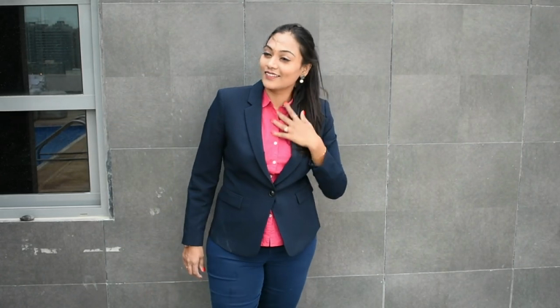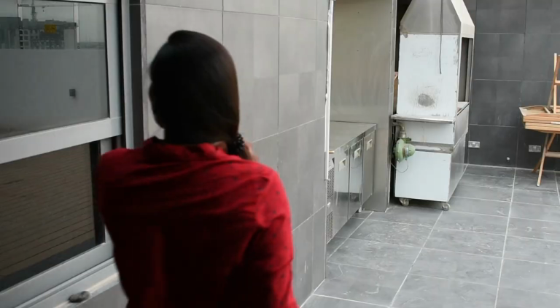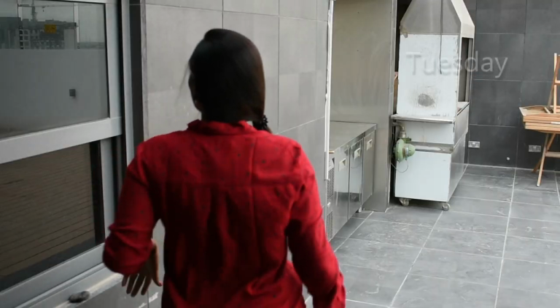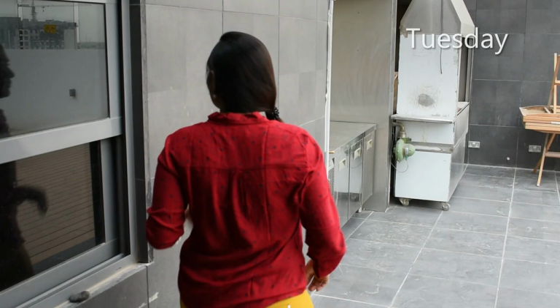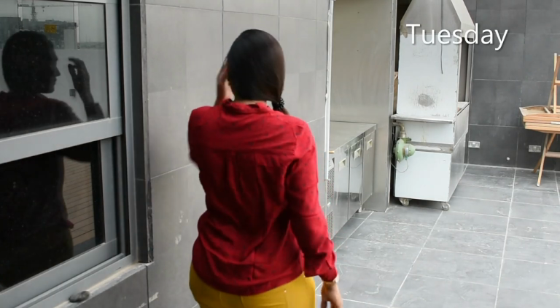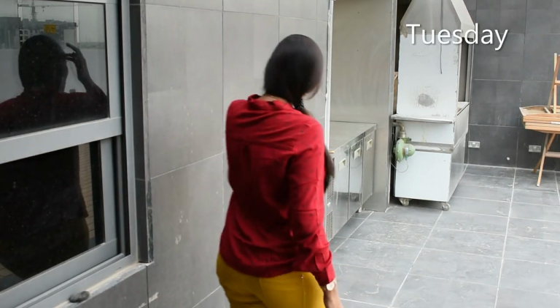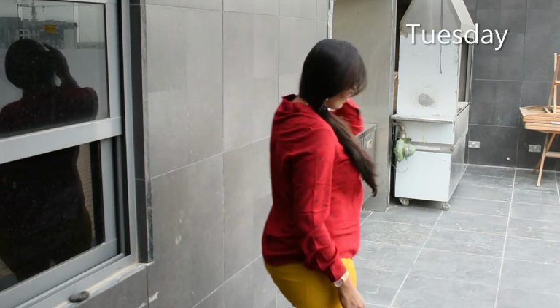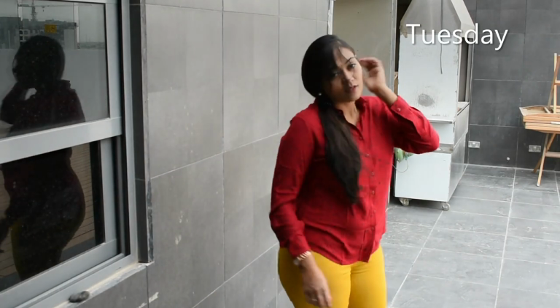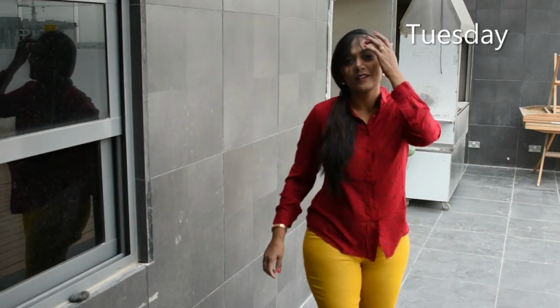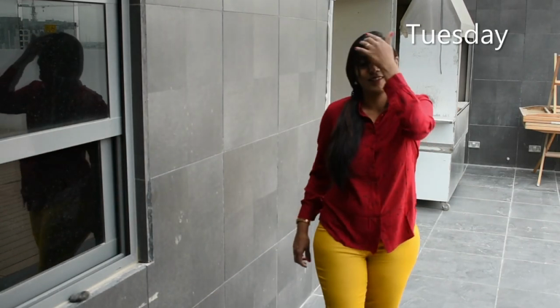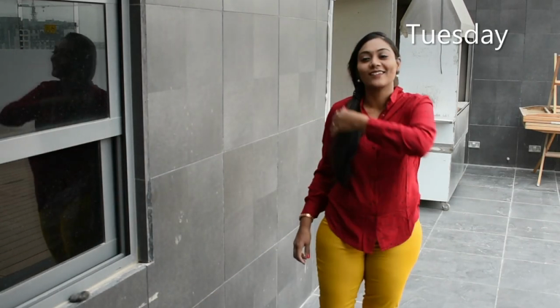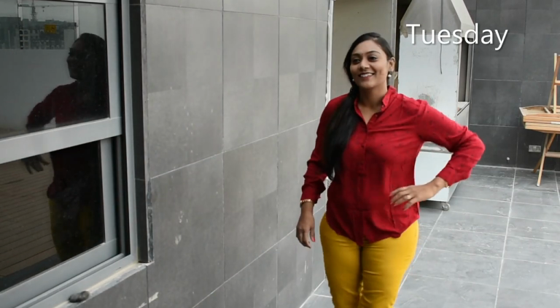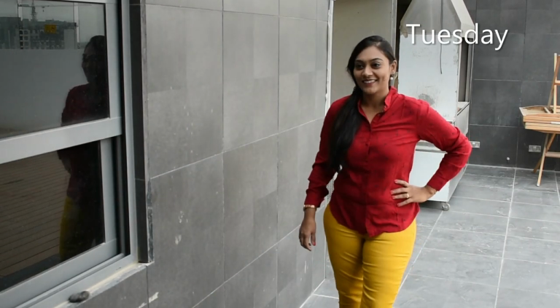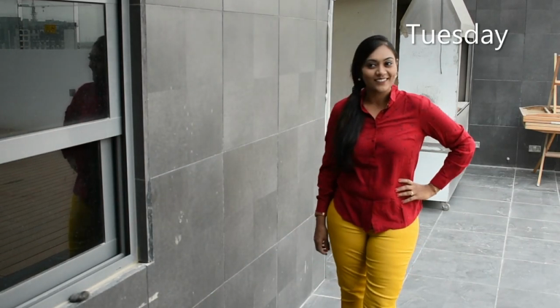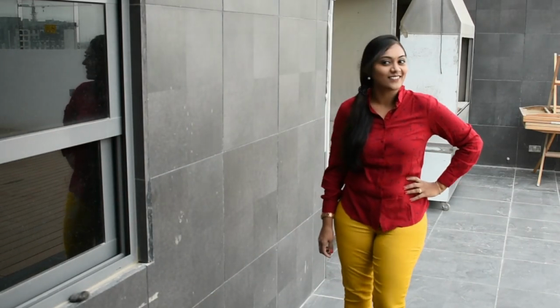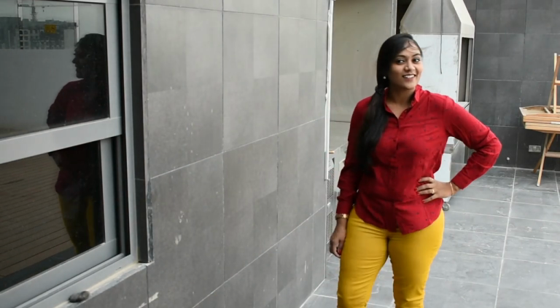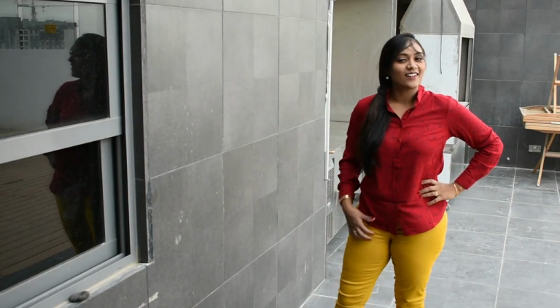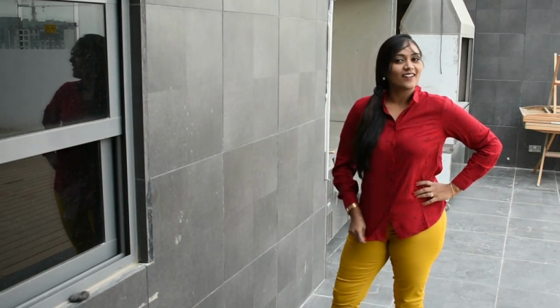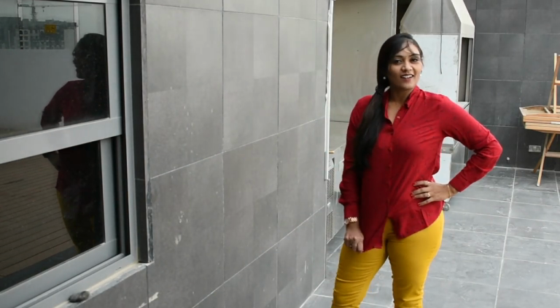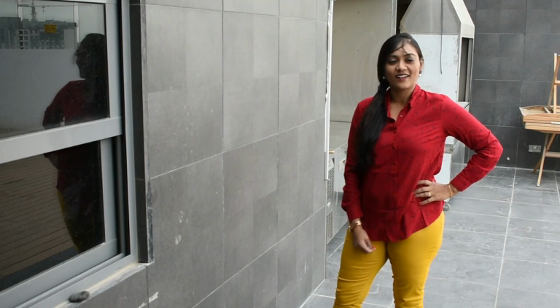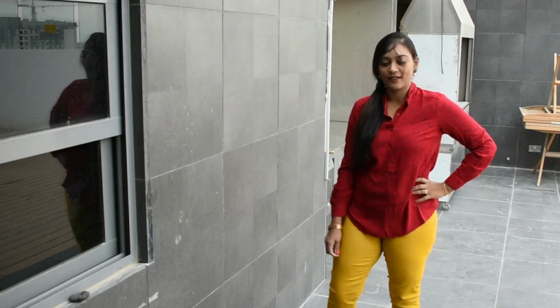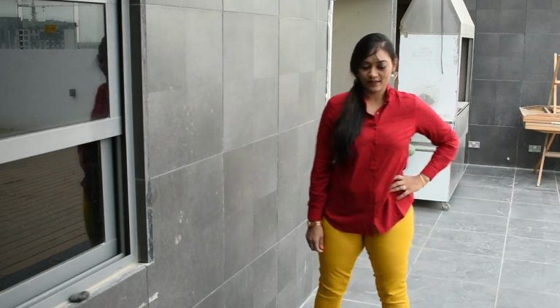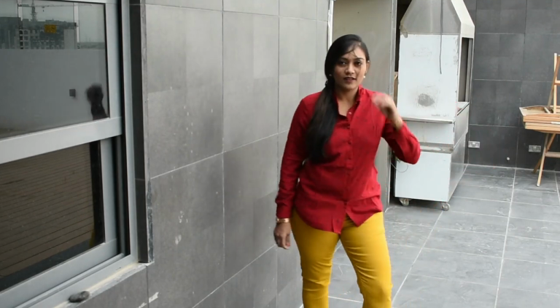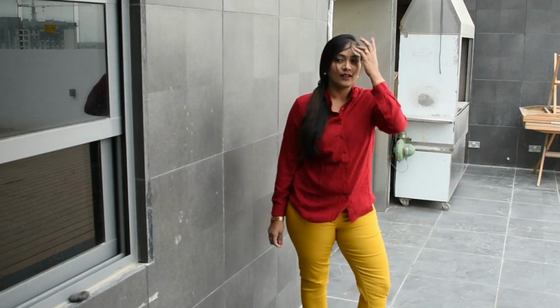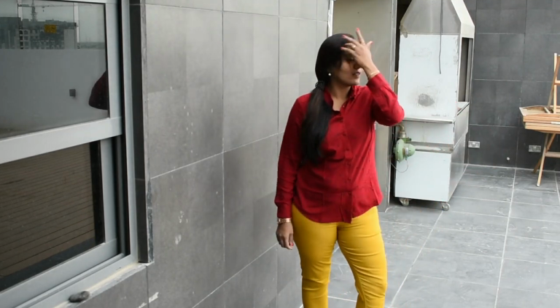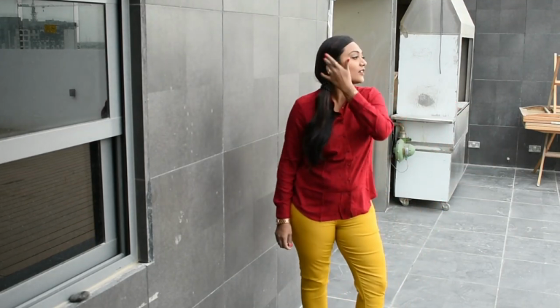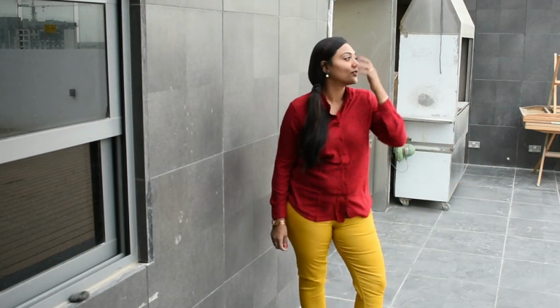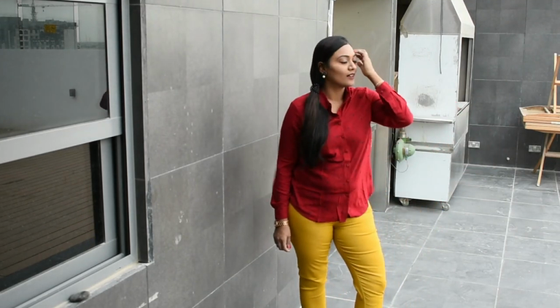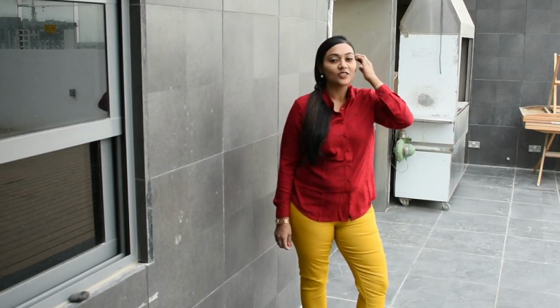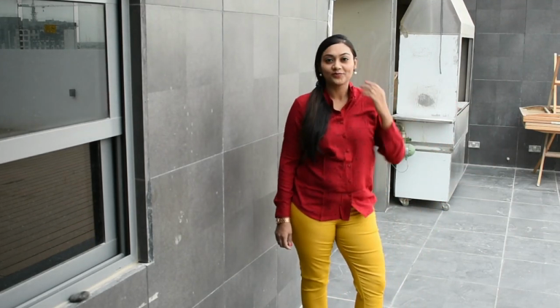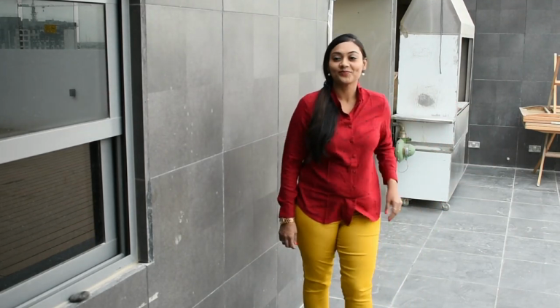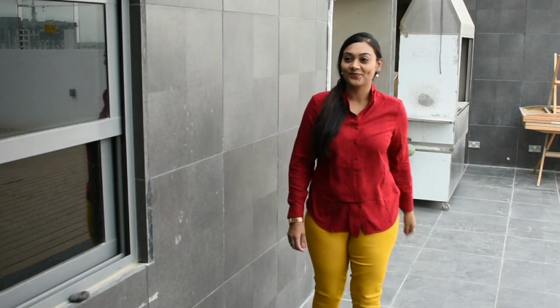For this look I've used my mustard jig-in pant and a red shirt. This is a bold combination — they are totally contrasting to each other, but still gives you a vibrant look for a work day.